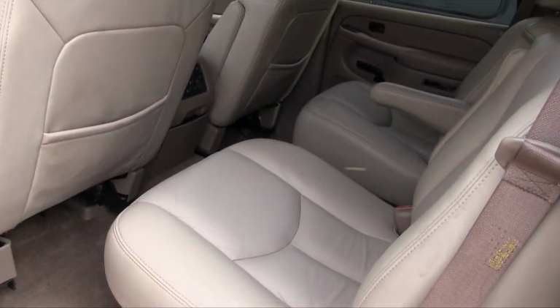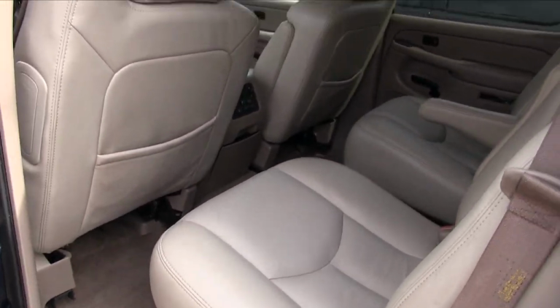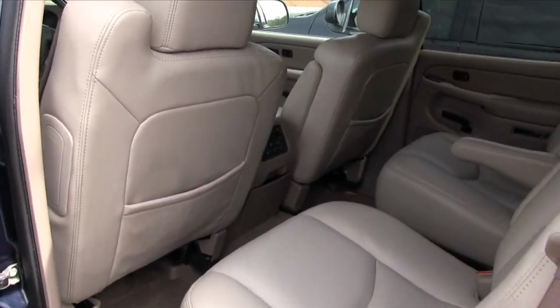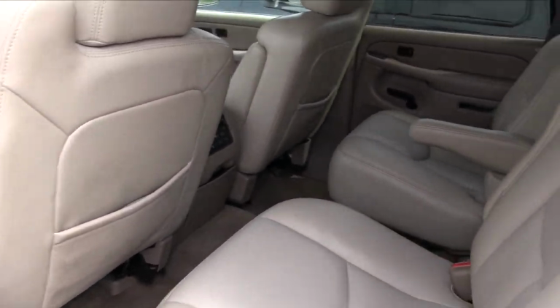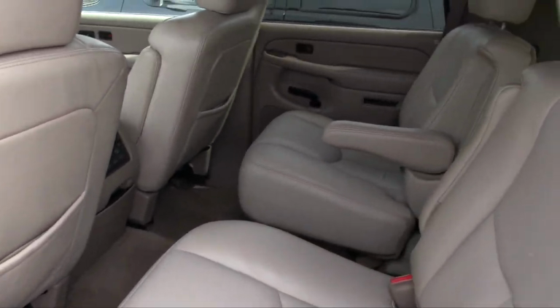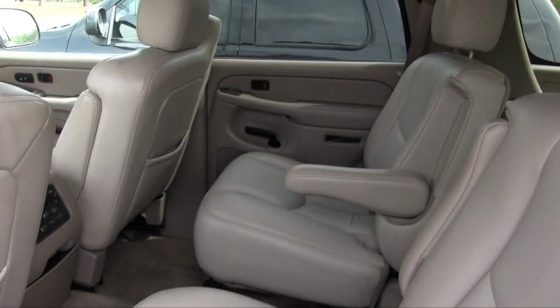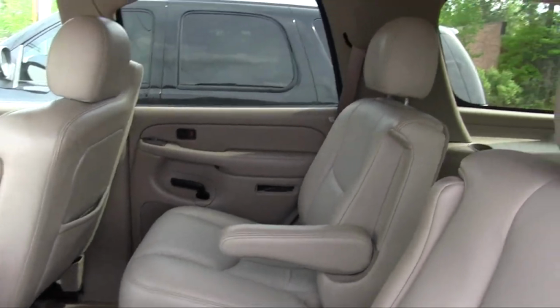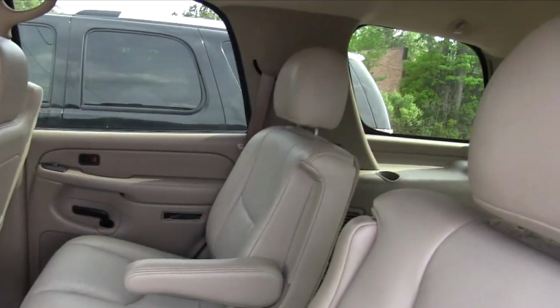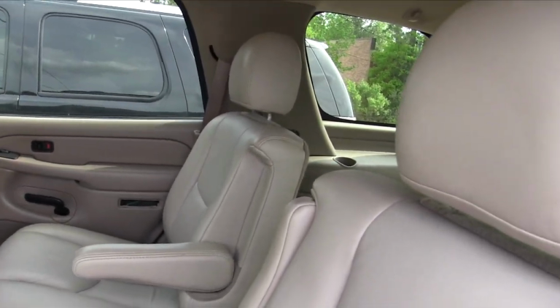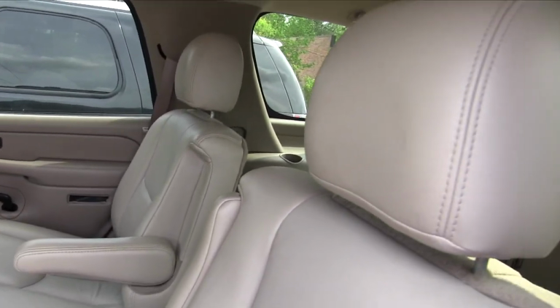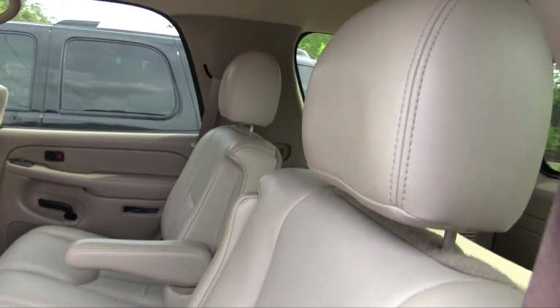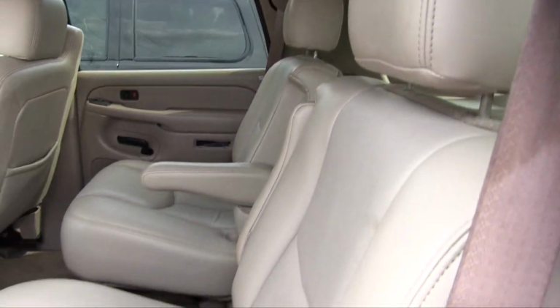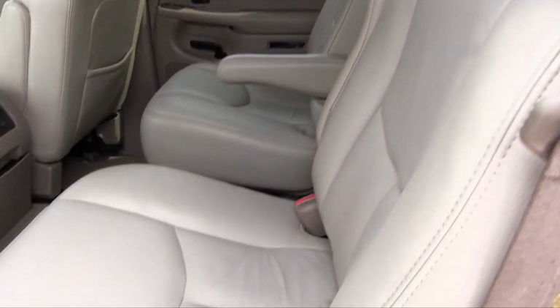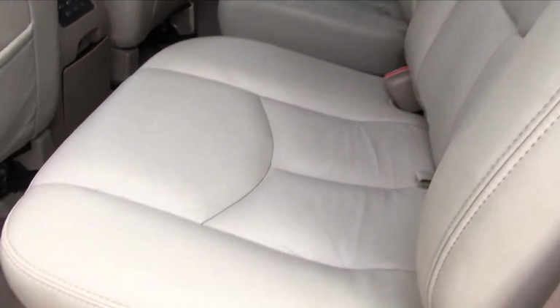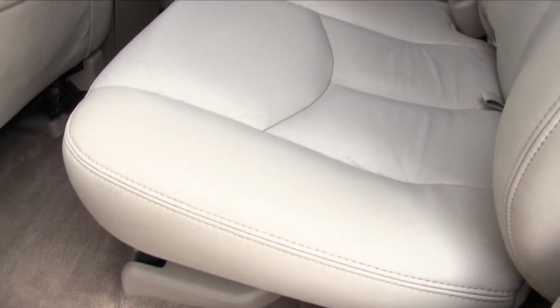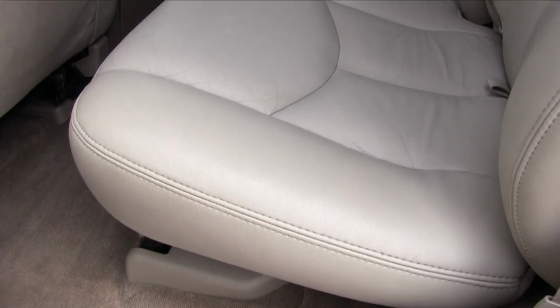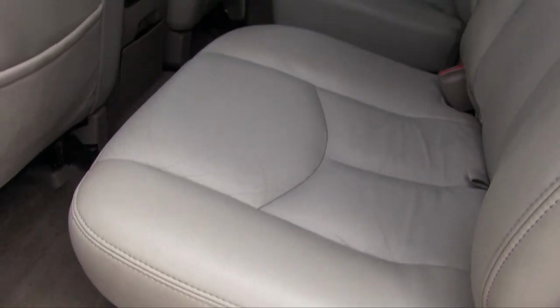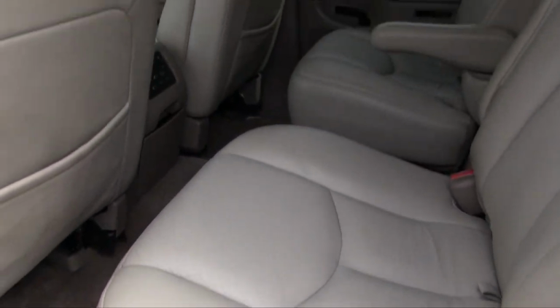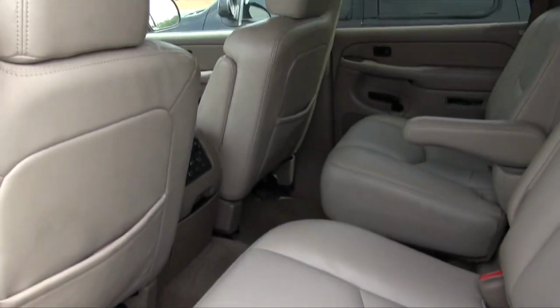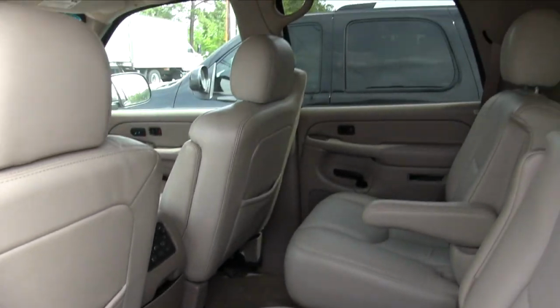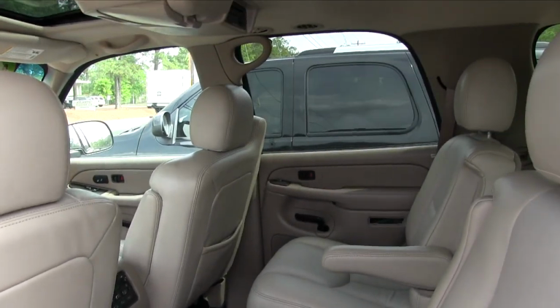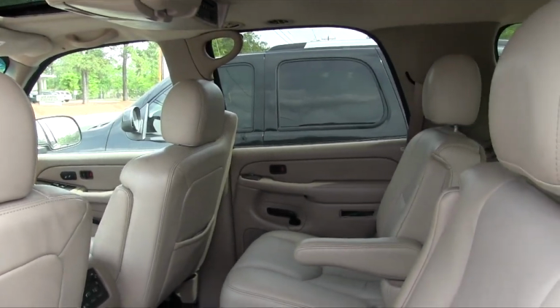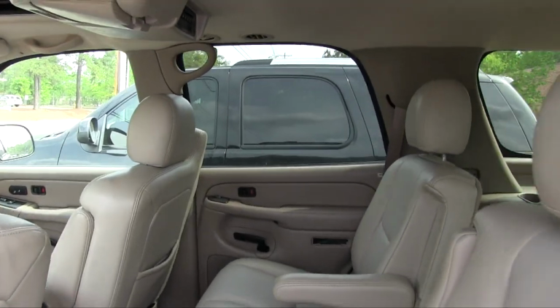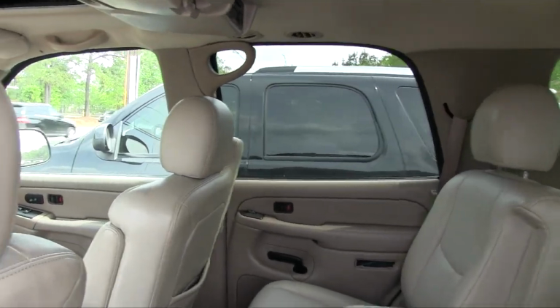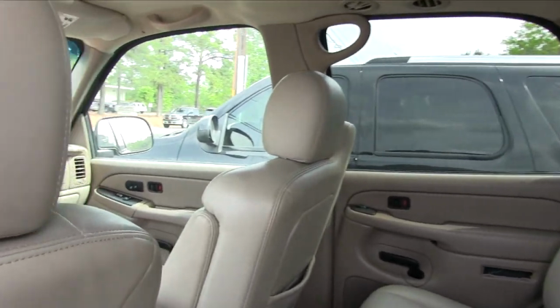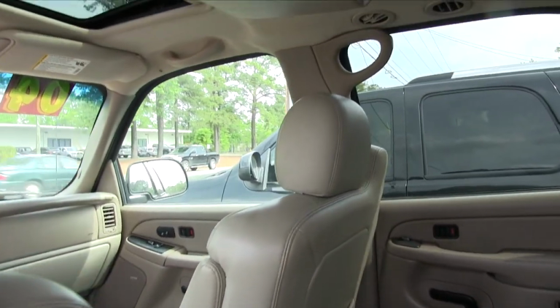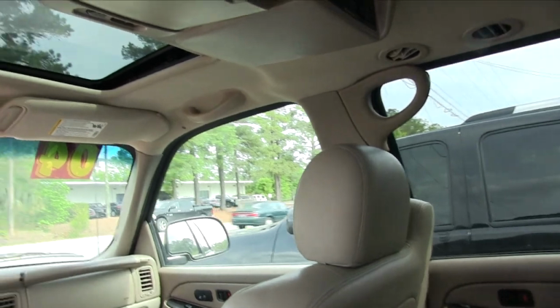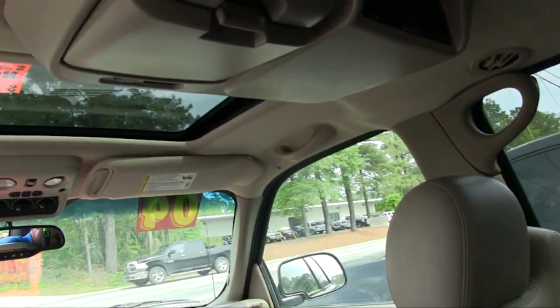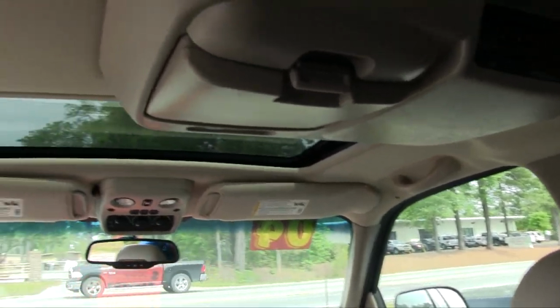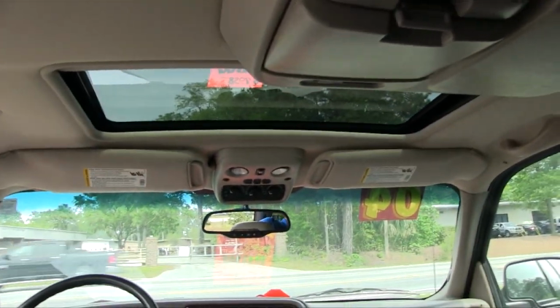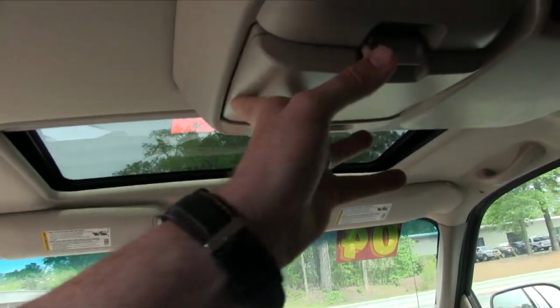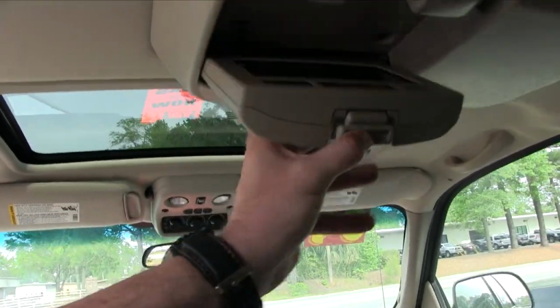Captain row seats like we just mentioned, and these back seats are in beautiful shape — they almost look like brand new seats. Doesn't look like we had too many kids sitting in the back of this one. It does have a rear DVD player.